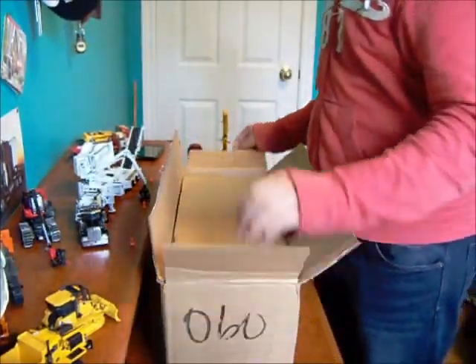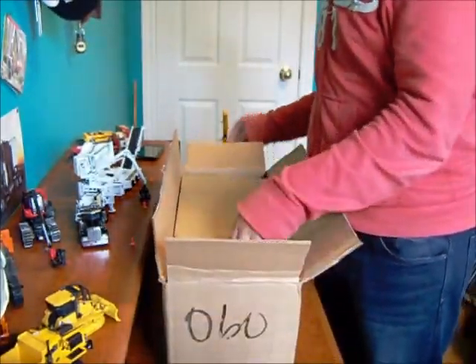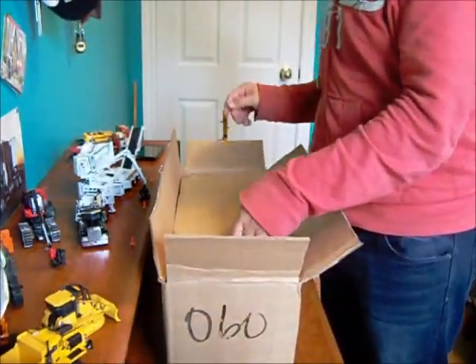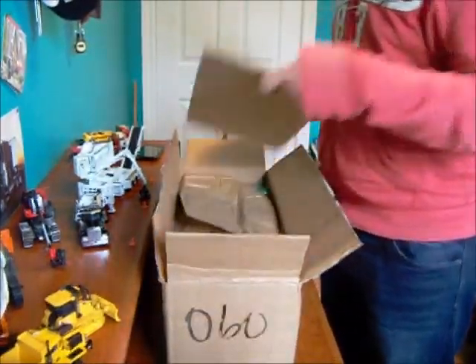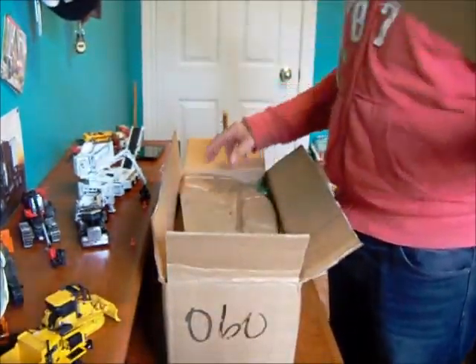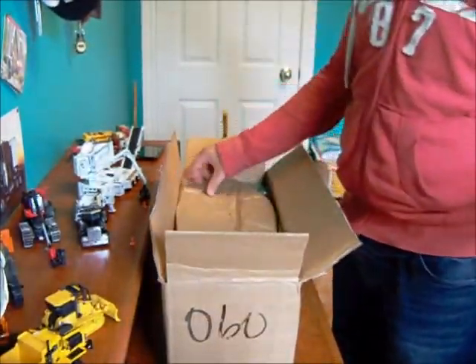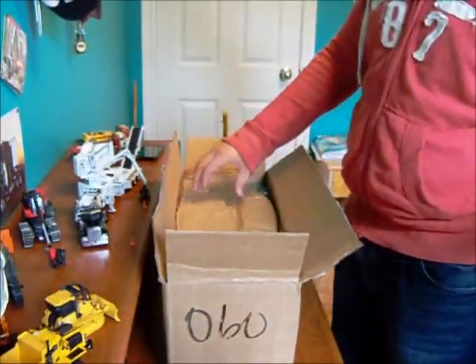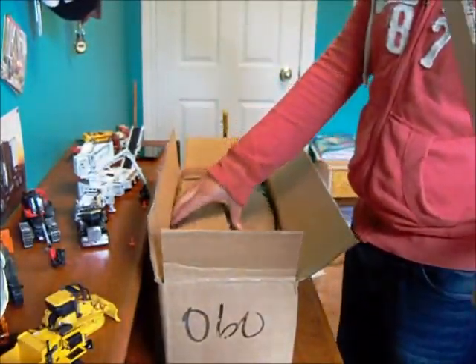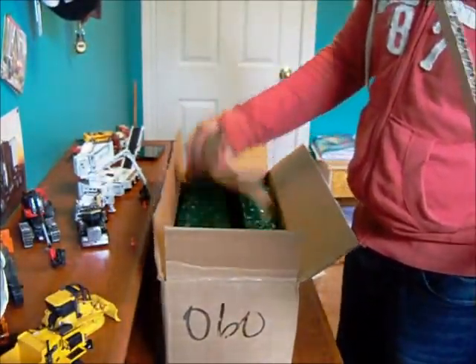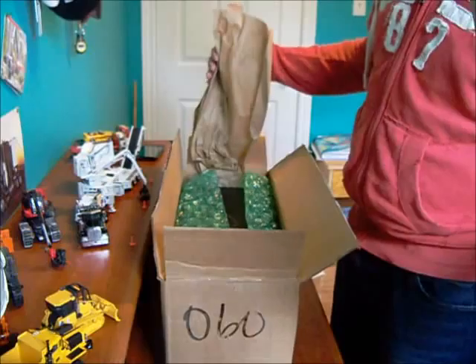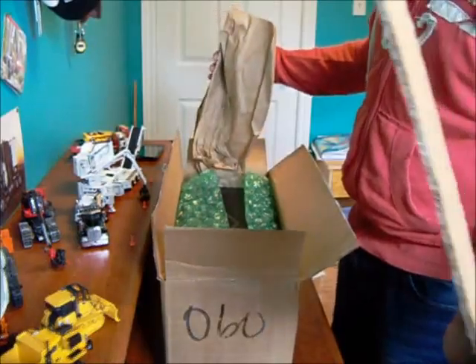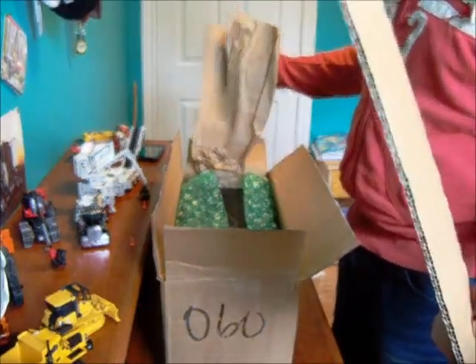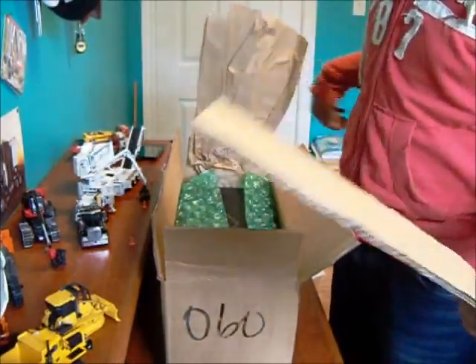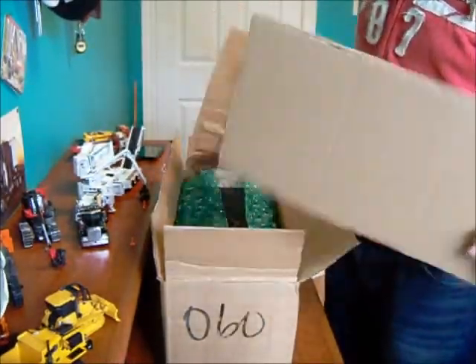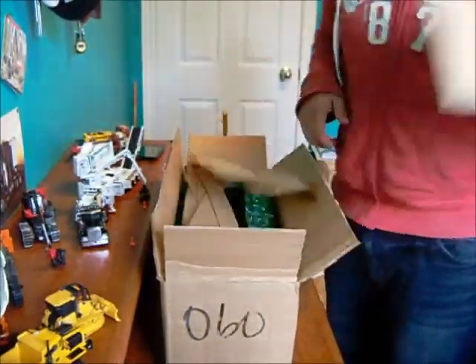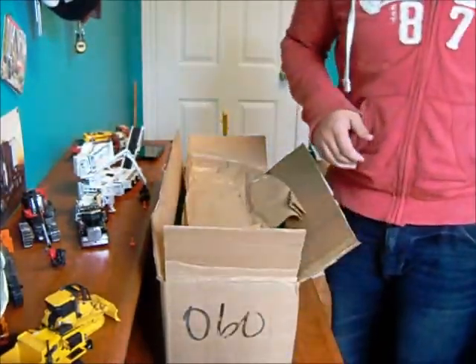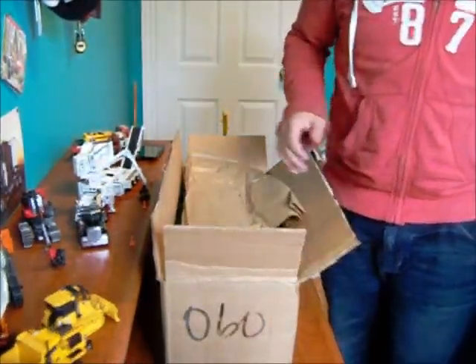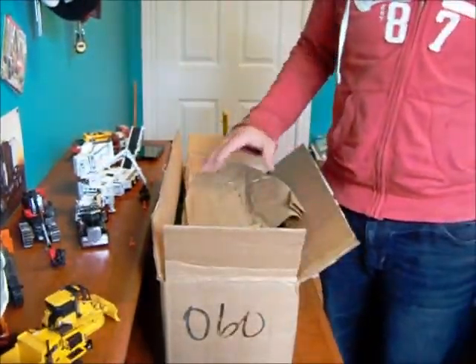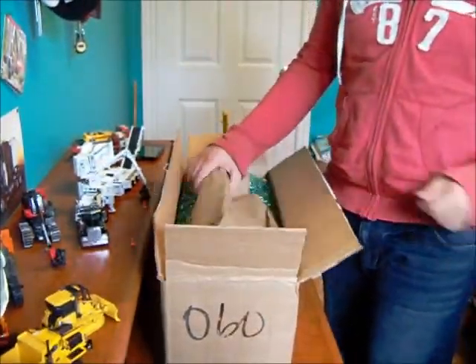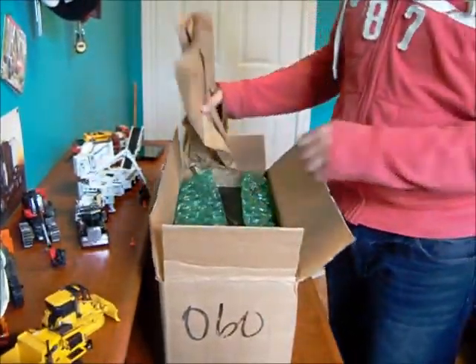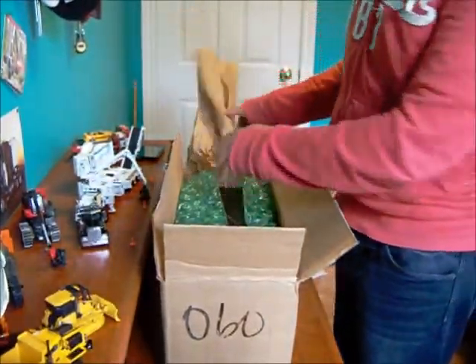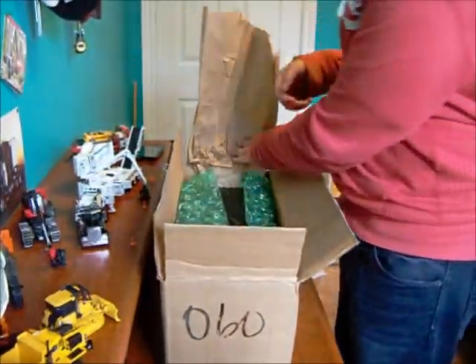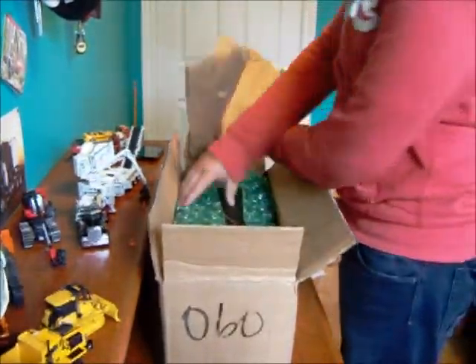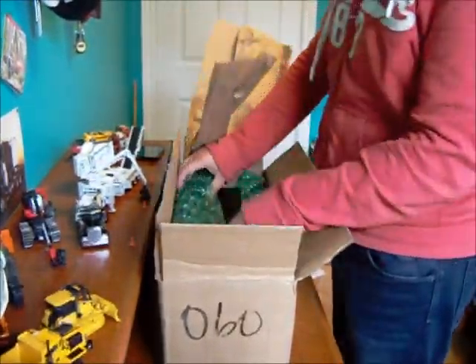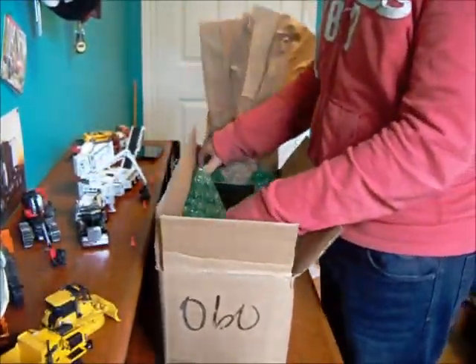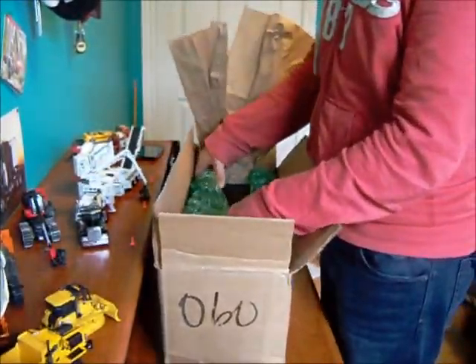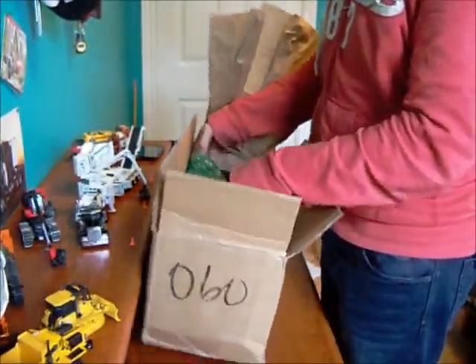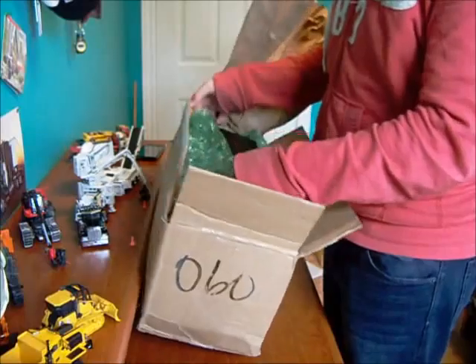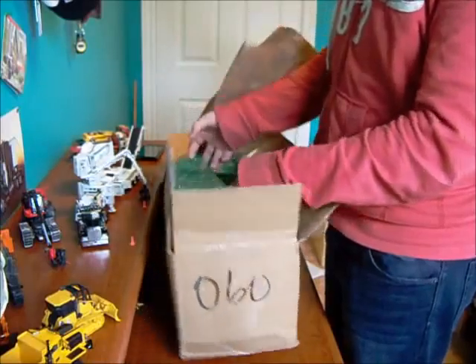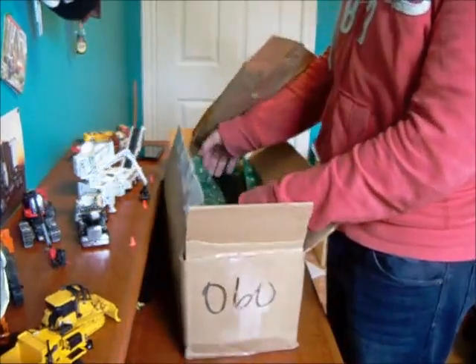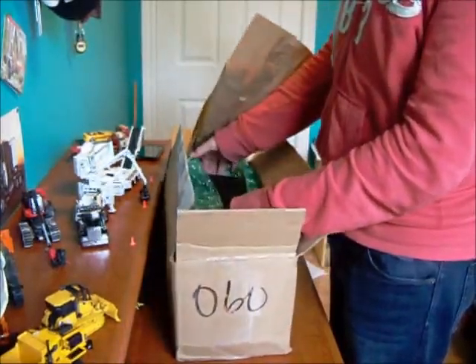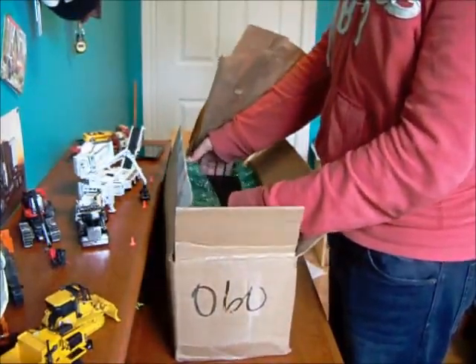There it is, really wrapped tight, and in a big bubble wrap.